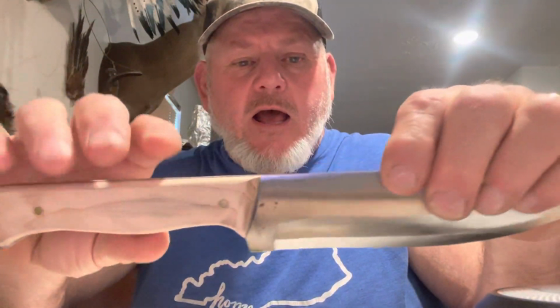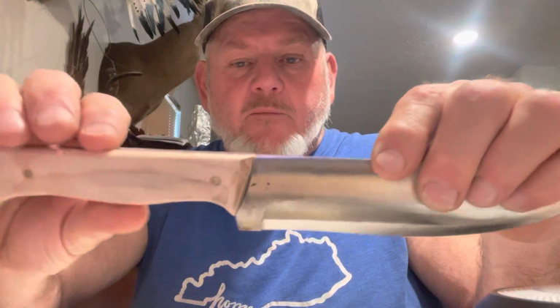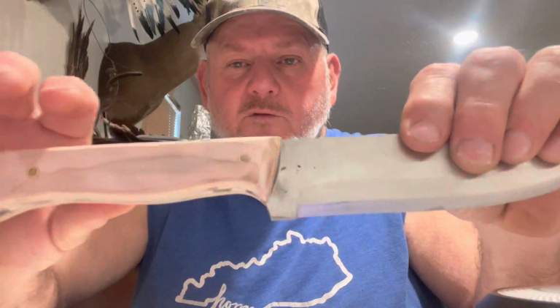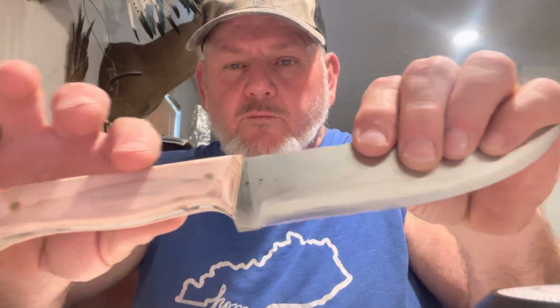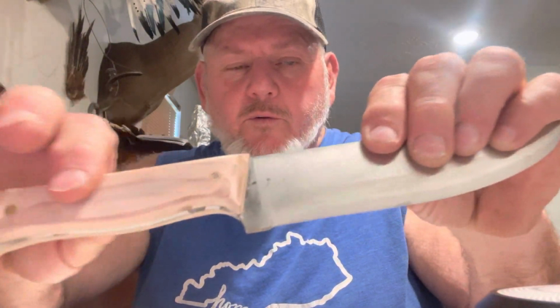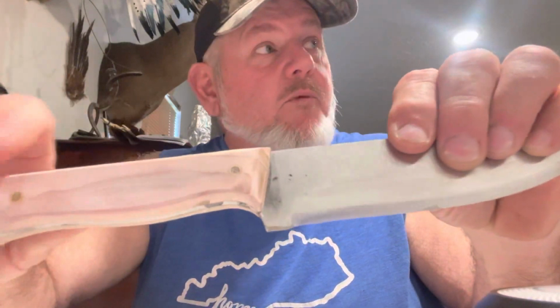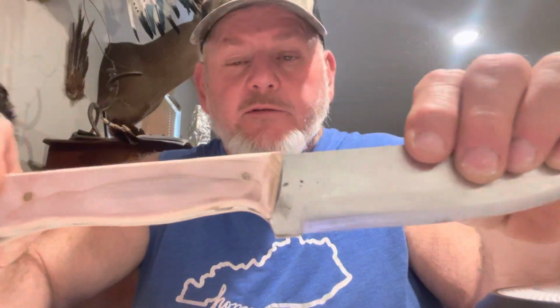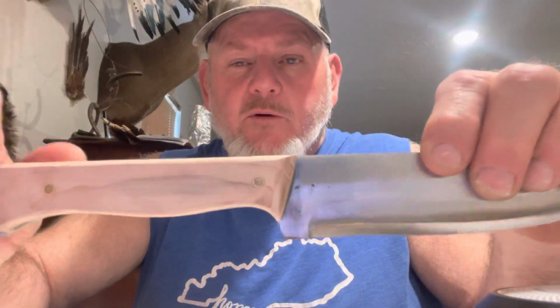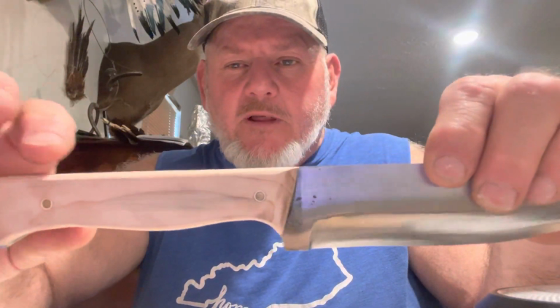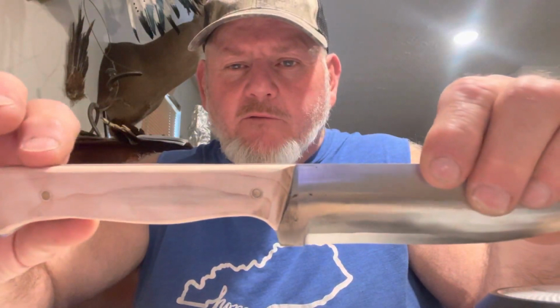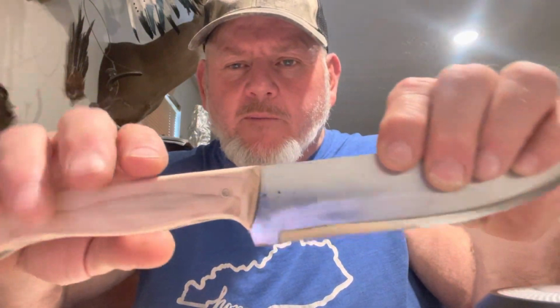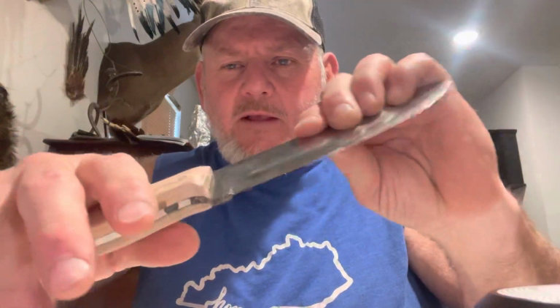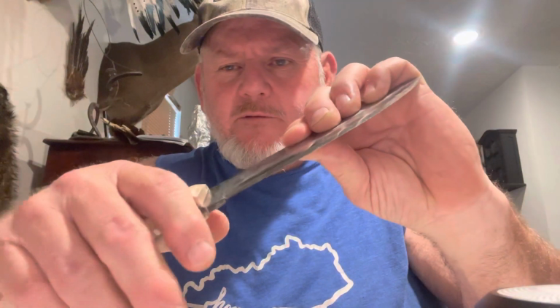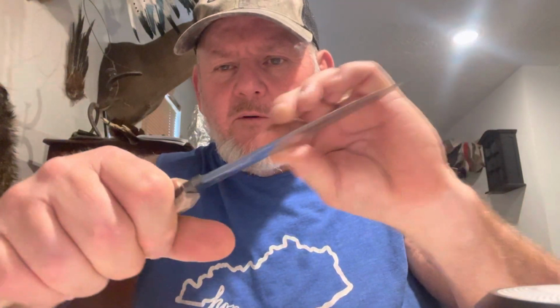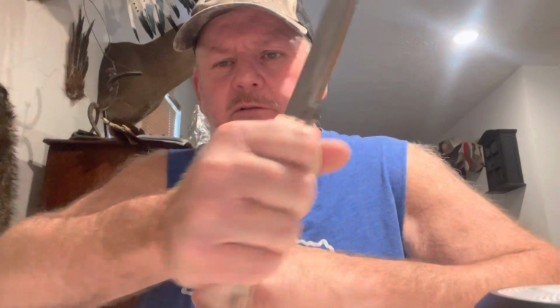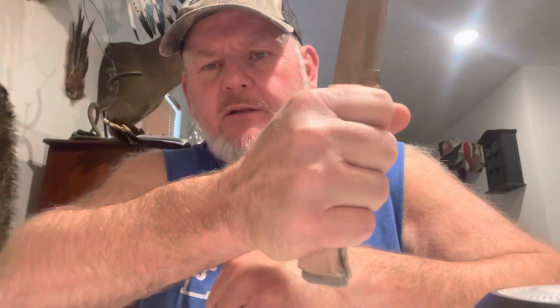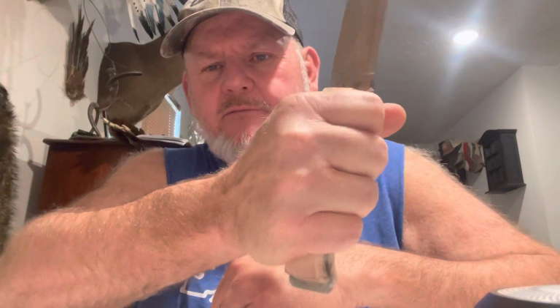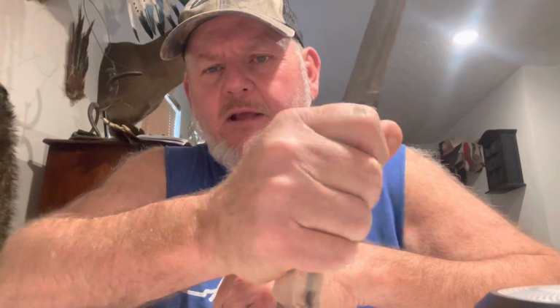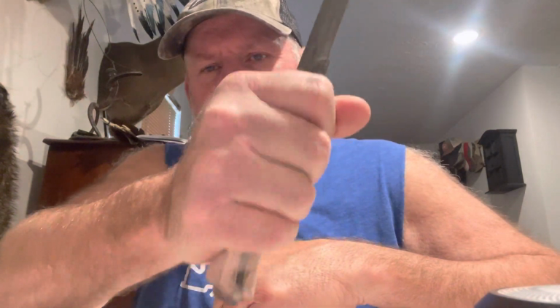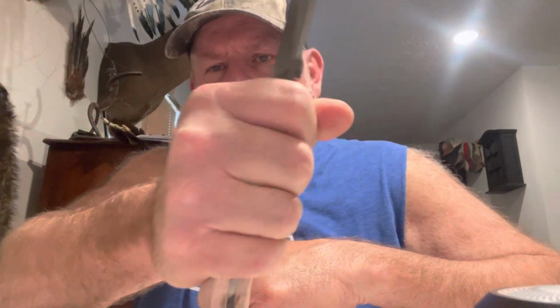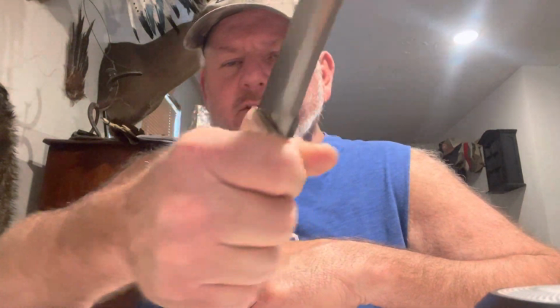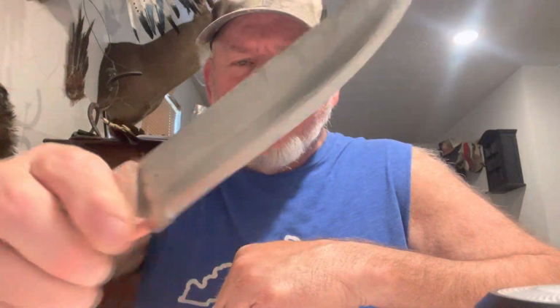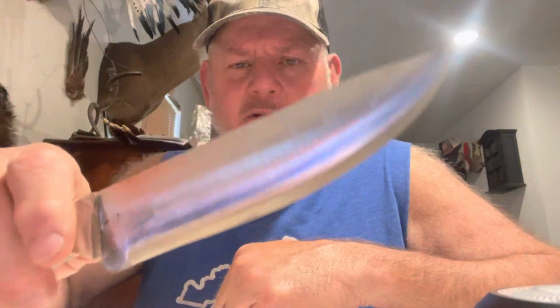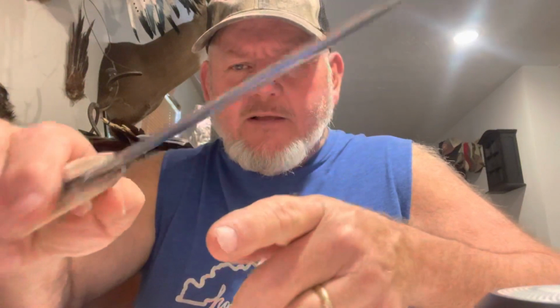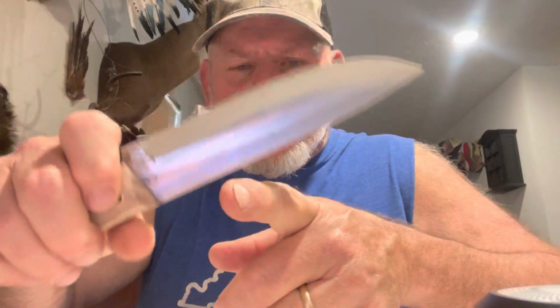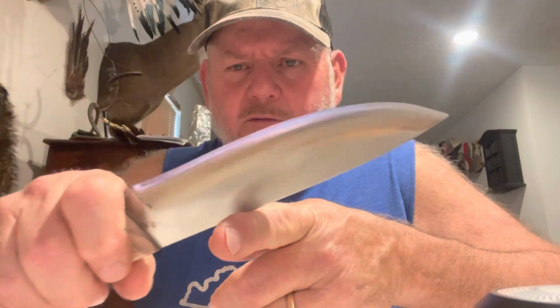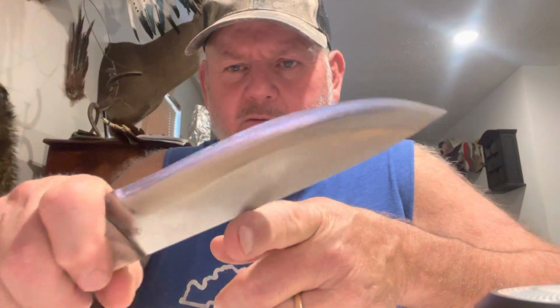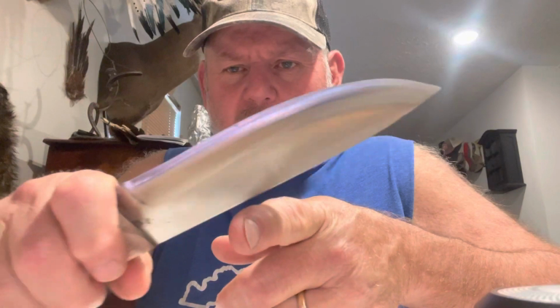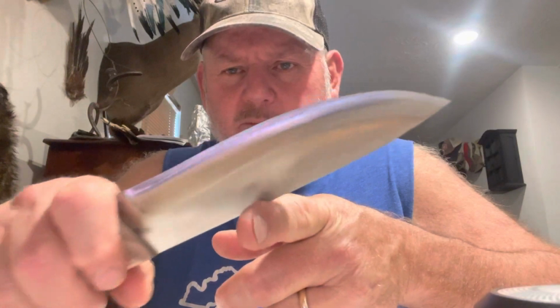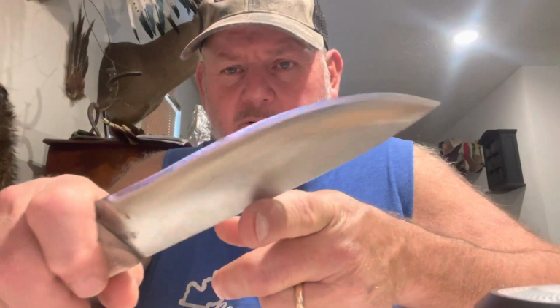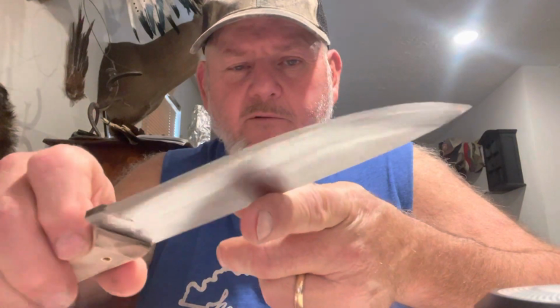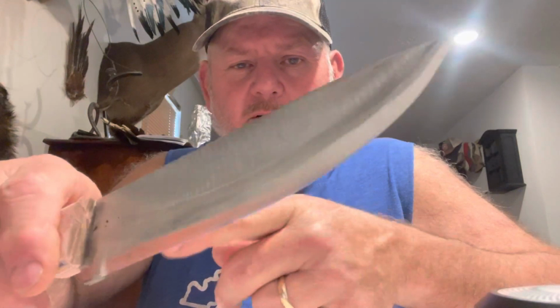I'm going to do boiled linseed oil on the handle for him because that's what he wants. It has a nice square feeling for indexing. It has a 90-degree grind for processing wood or scraping a ferro rod.